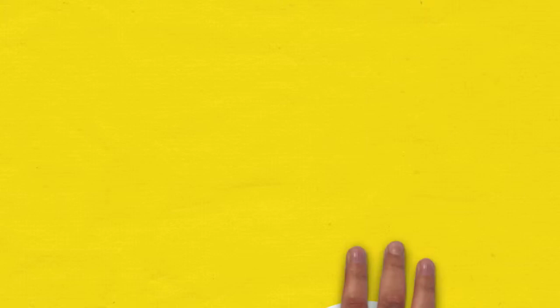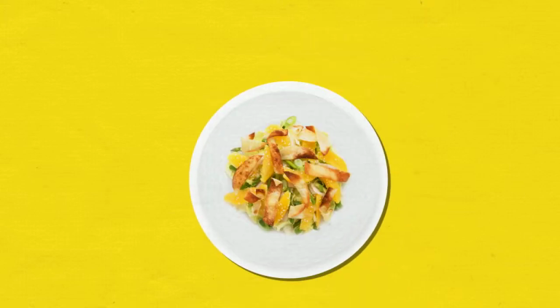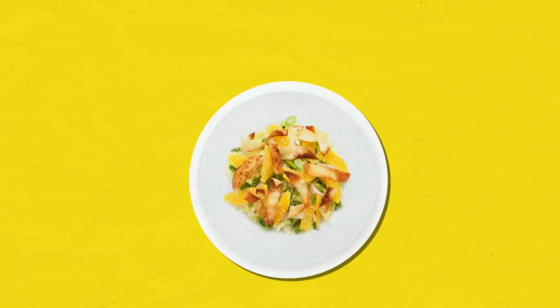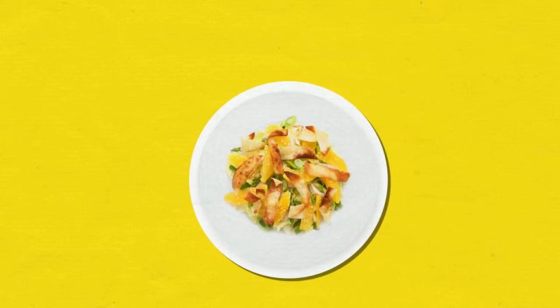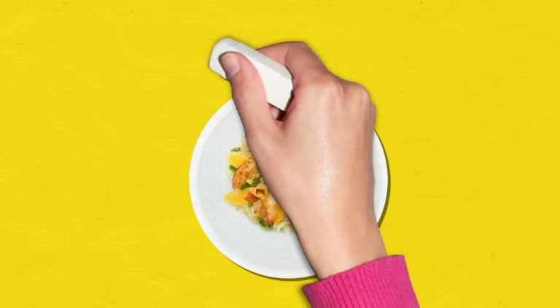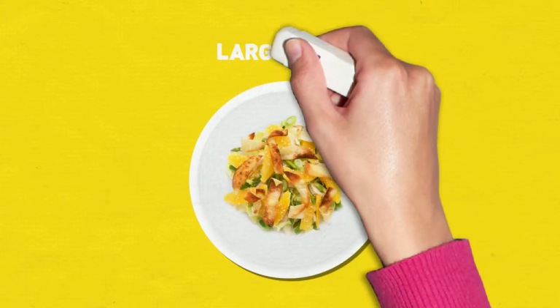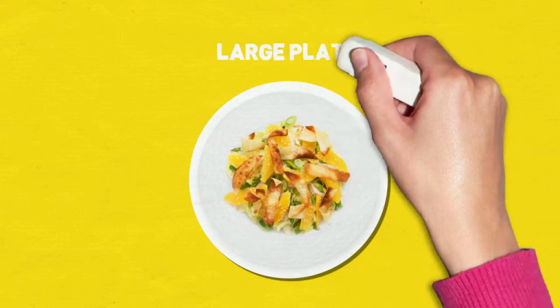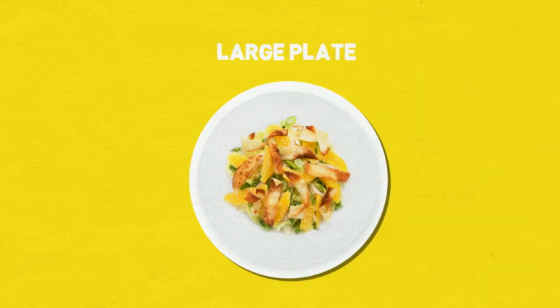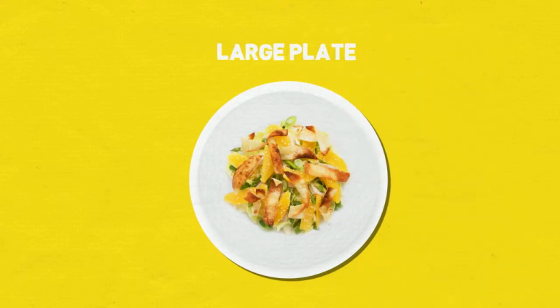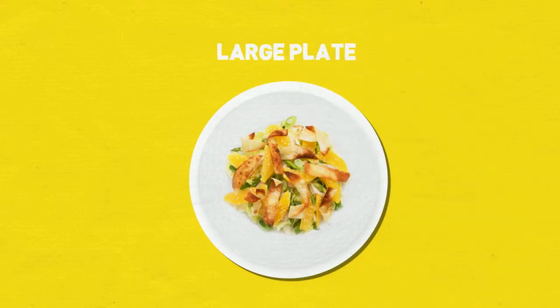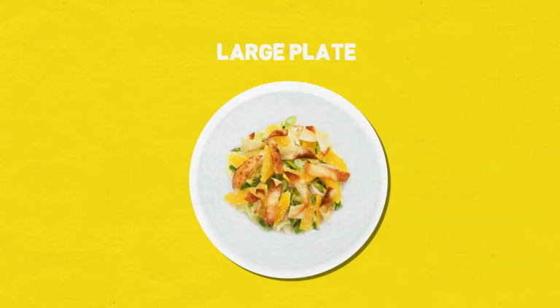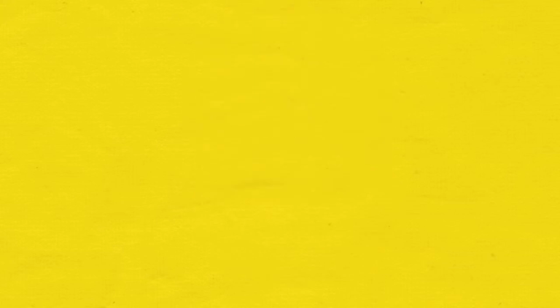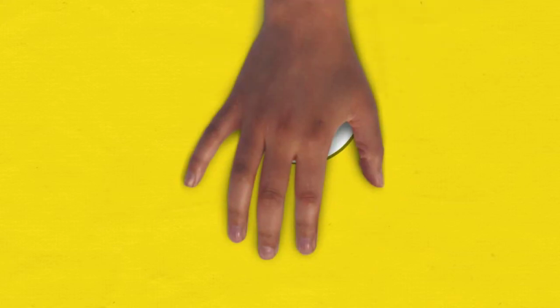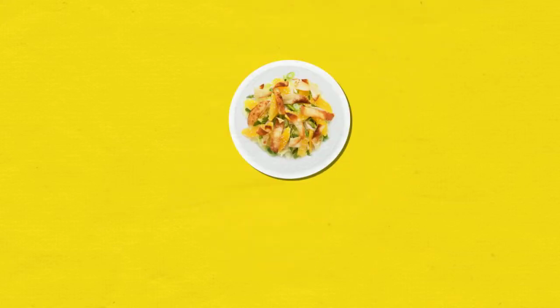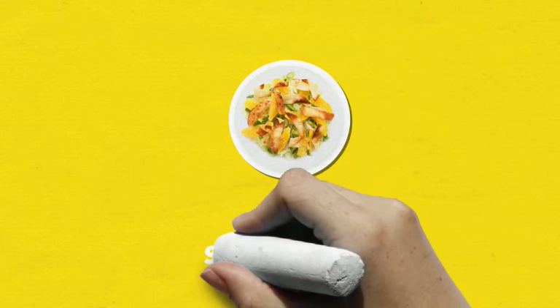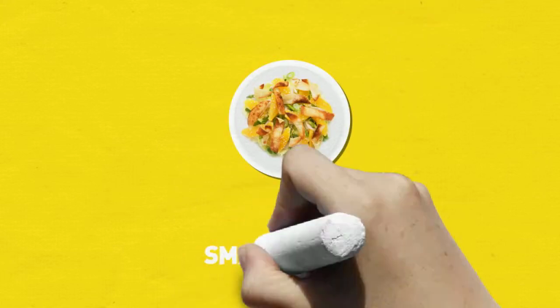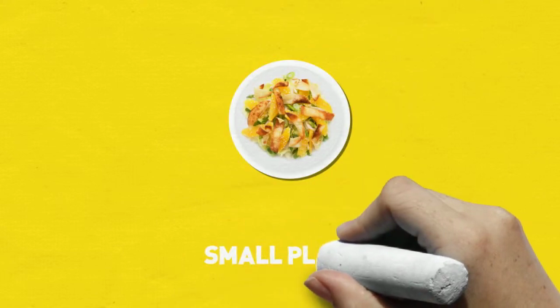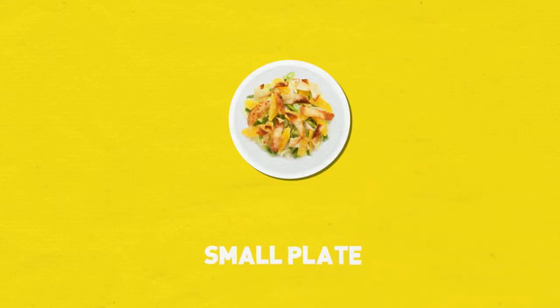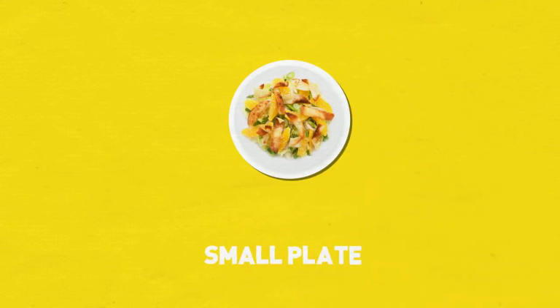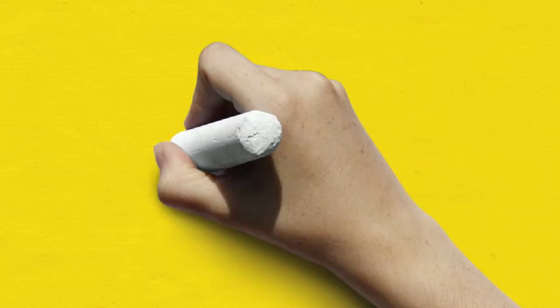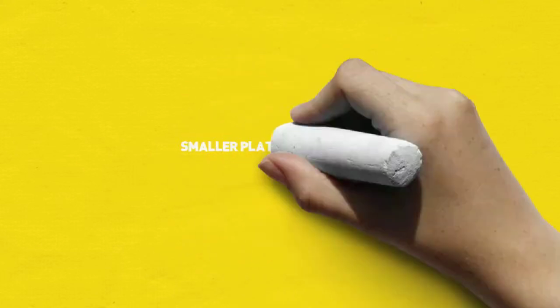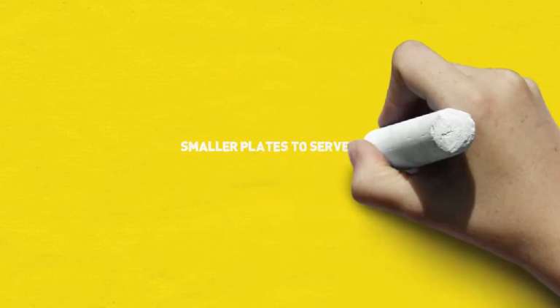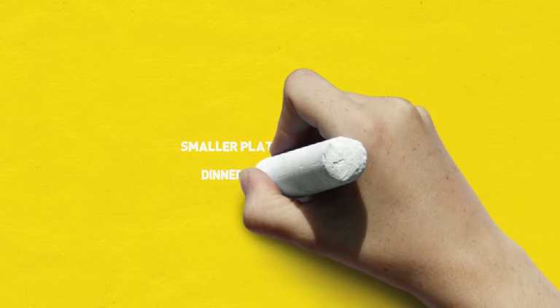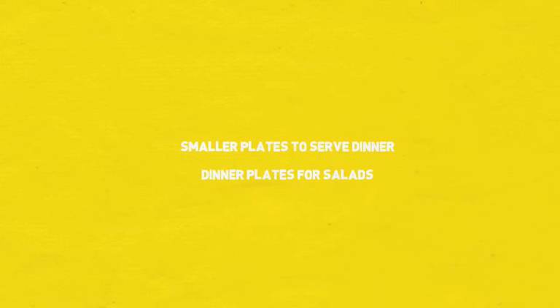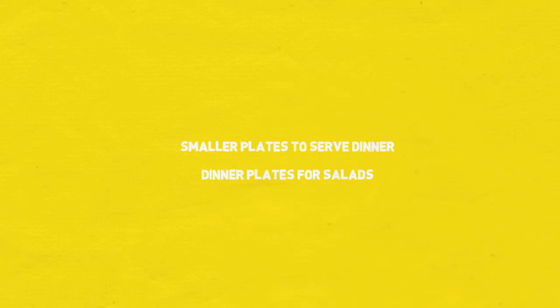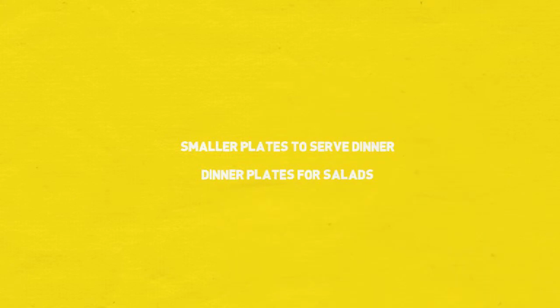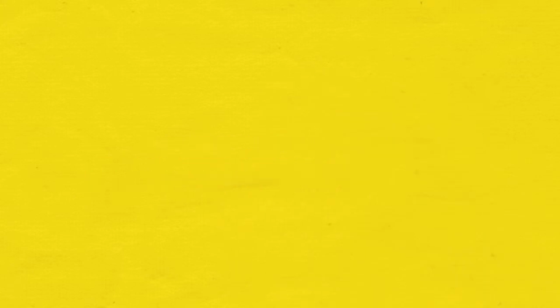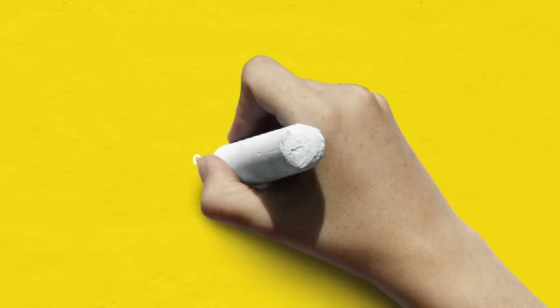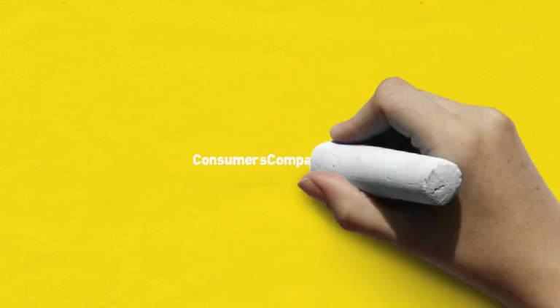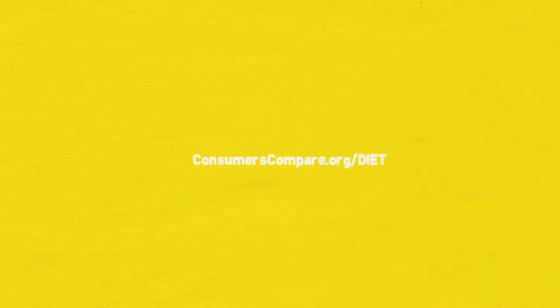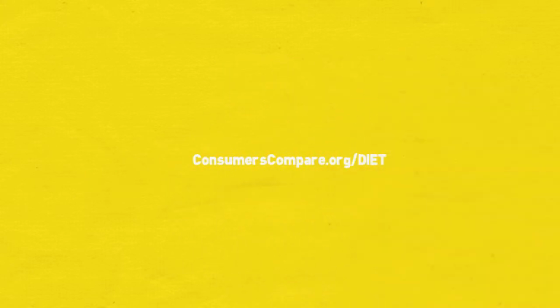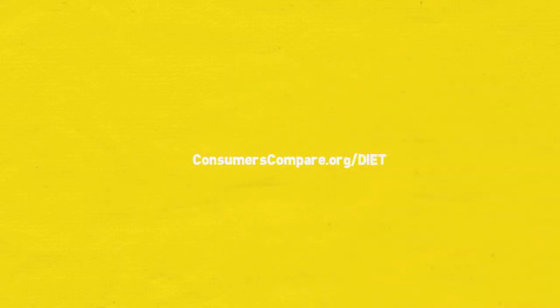Experts say they've seen it again and again: the larger your plate, the more you're likely to put on it. So serving your meals on smaller plates can help you eat less. But don't throw out those dinner plates — use the smaller lunch-sized plates to serve dinner, and use the dinner plates for salads.